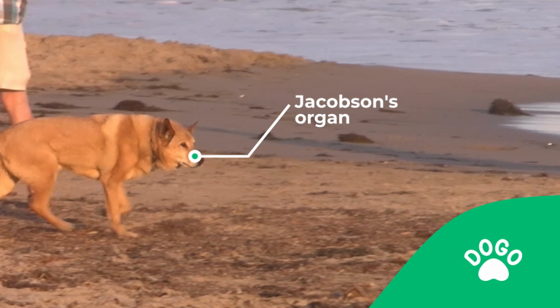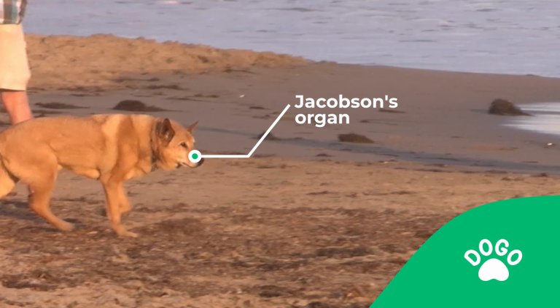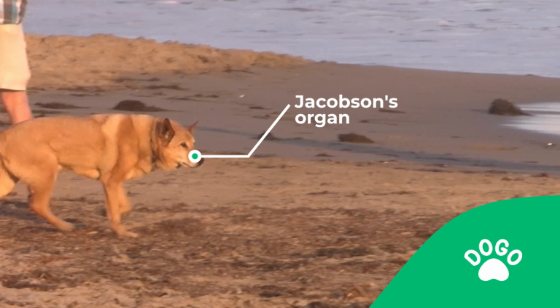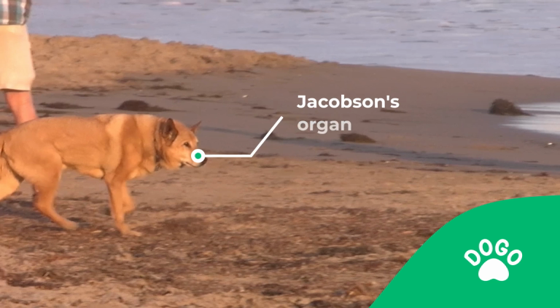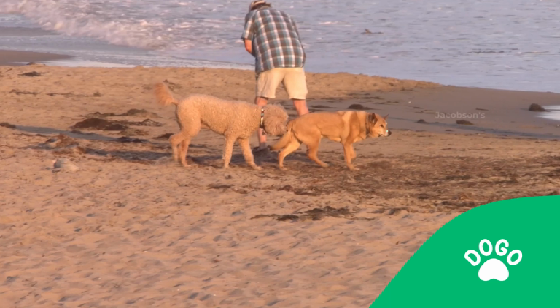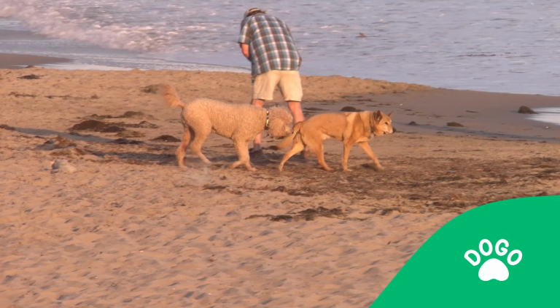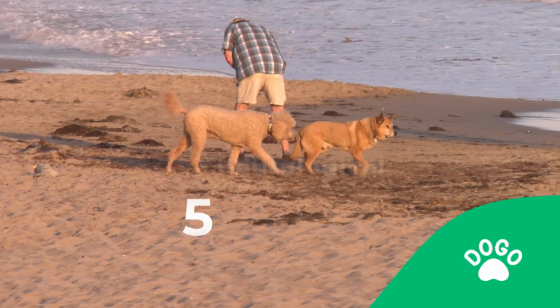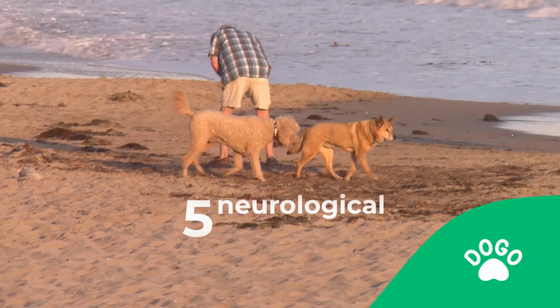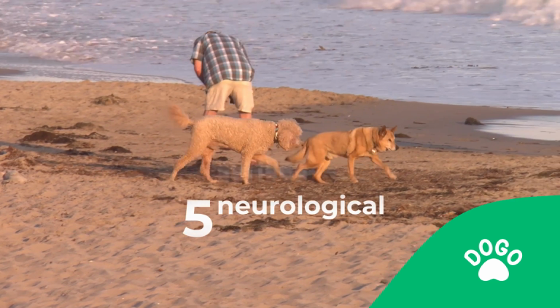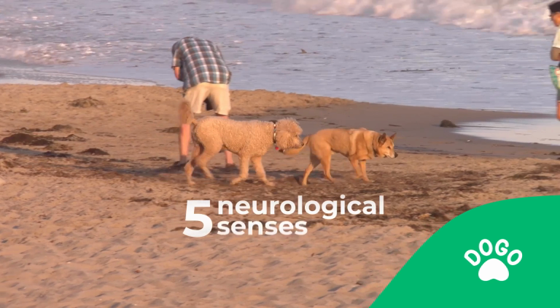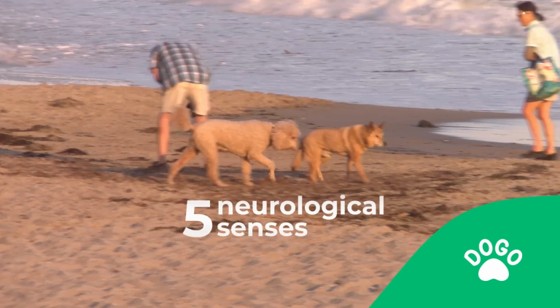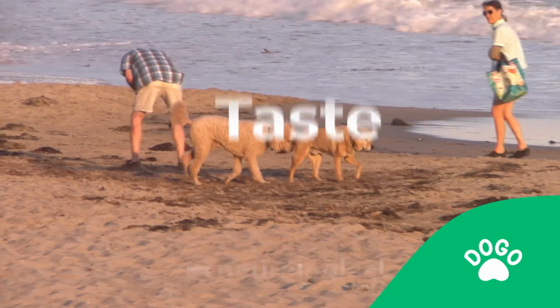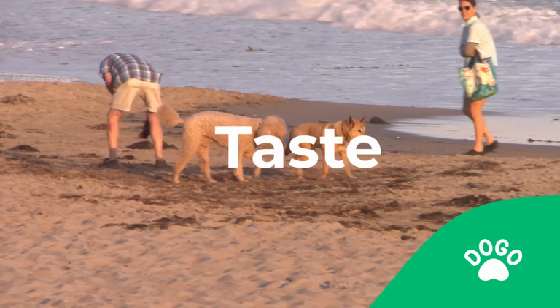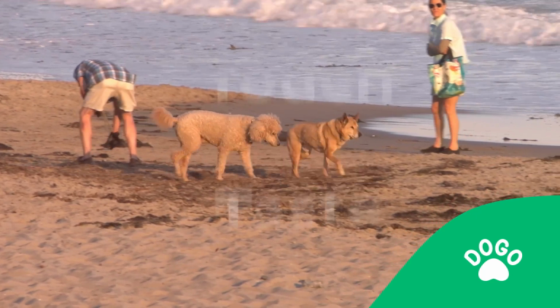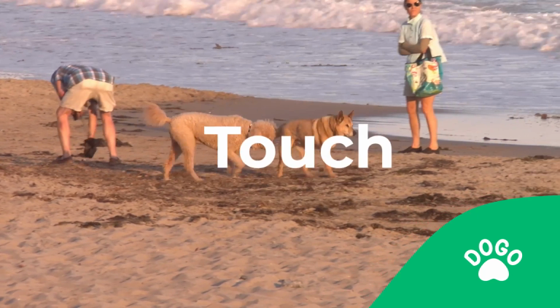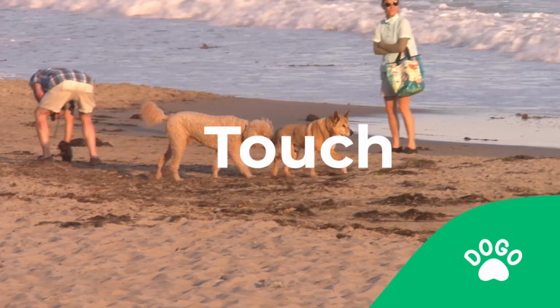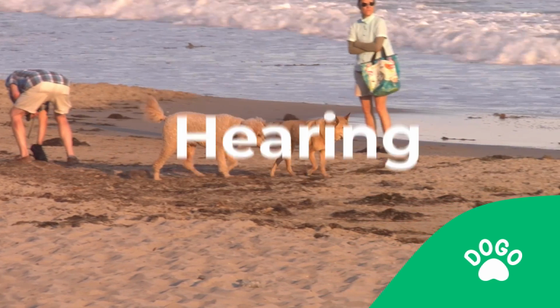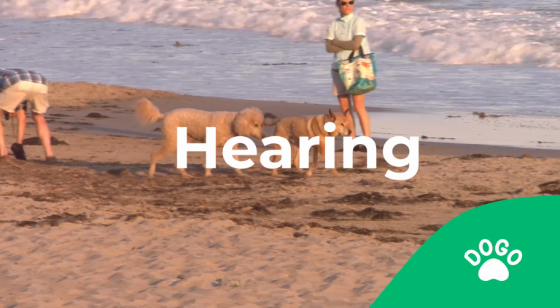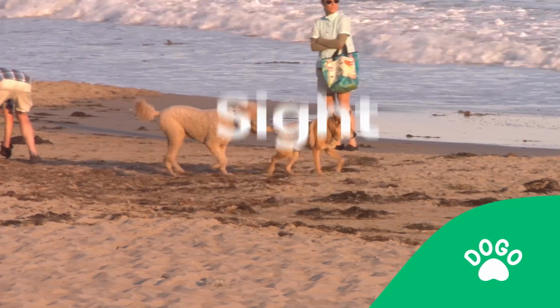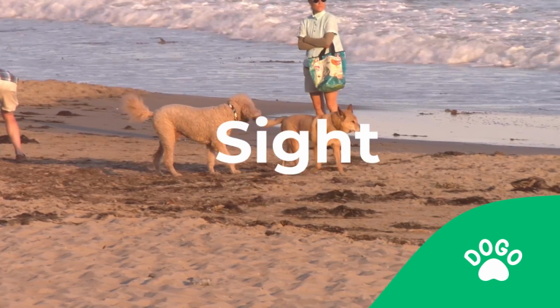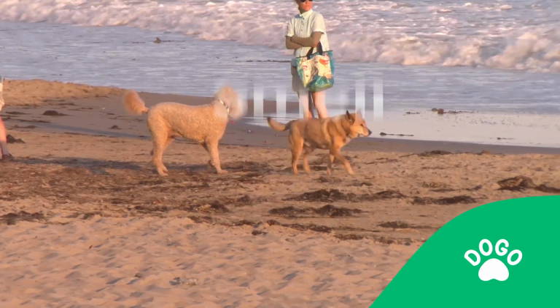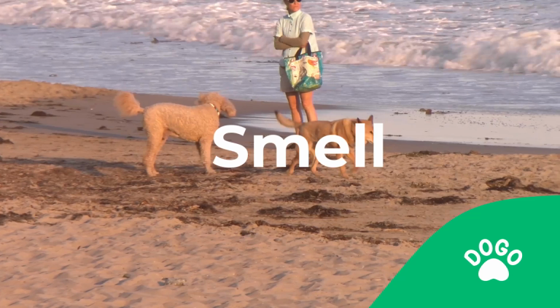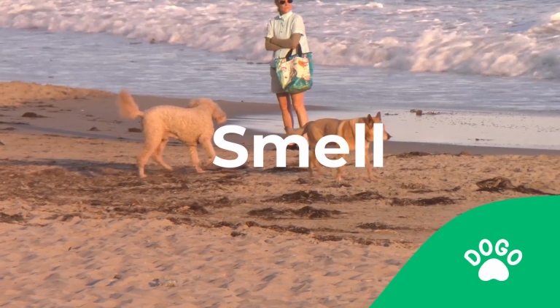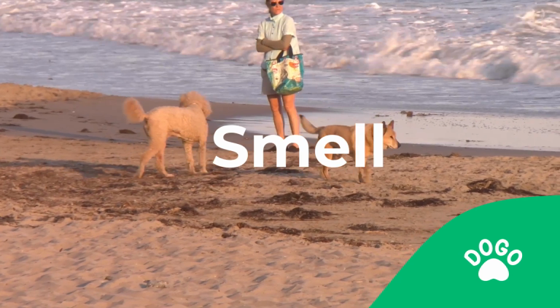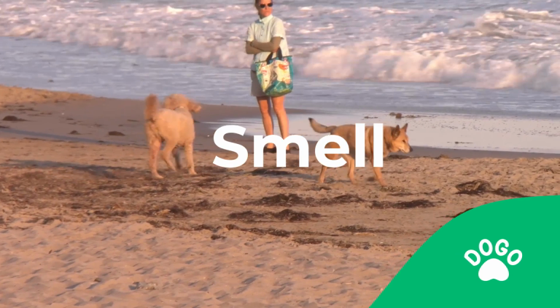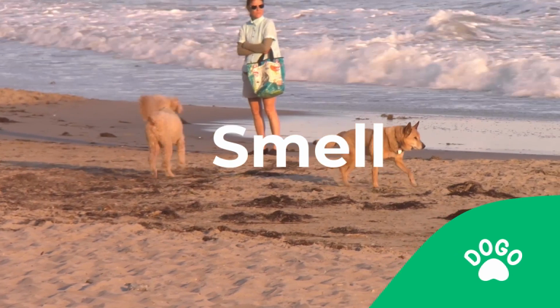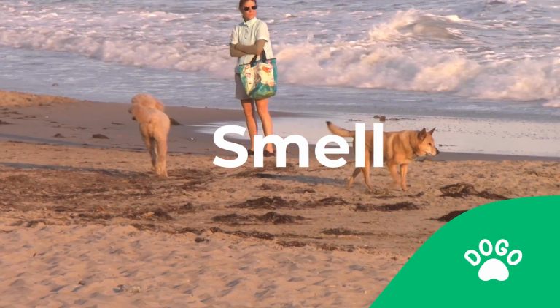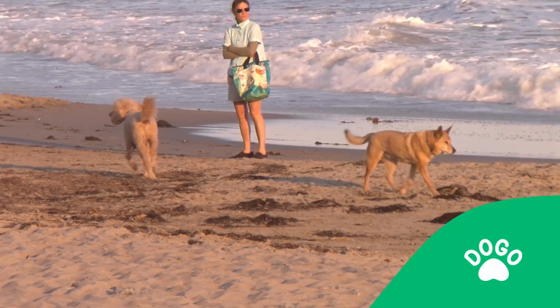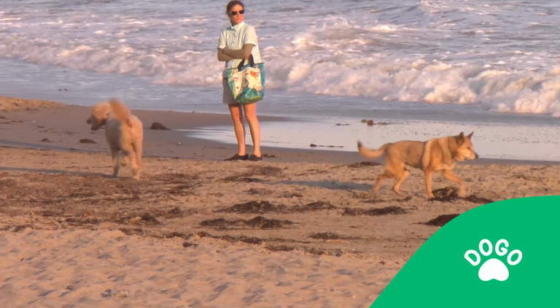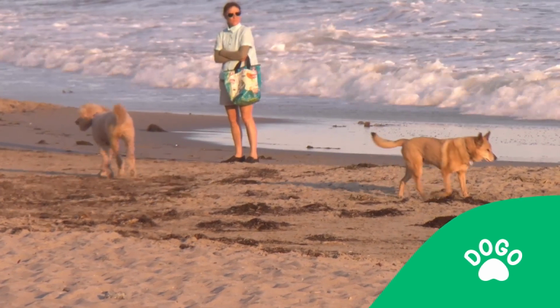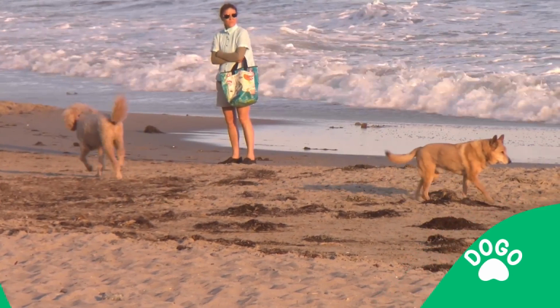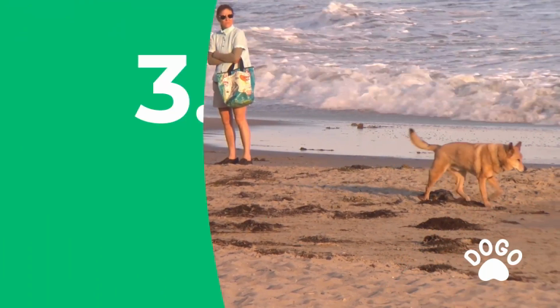Like humans, dogs have five neurological senses: taste, touch, hearing, sight, and smell. And of these senses, smell takes the lead in the canine world.